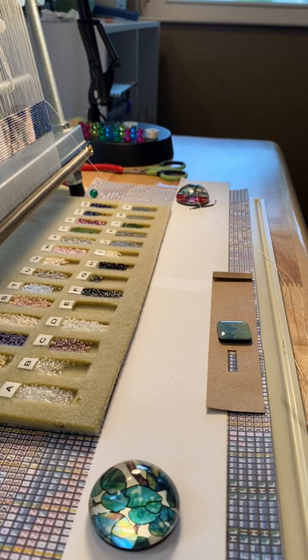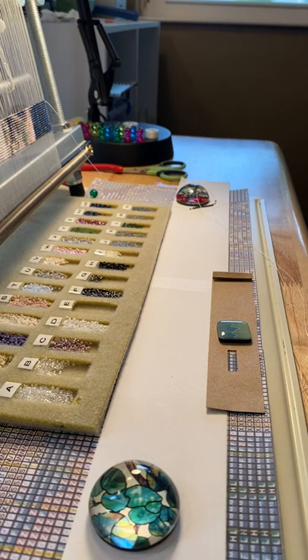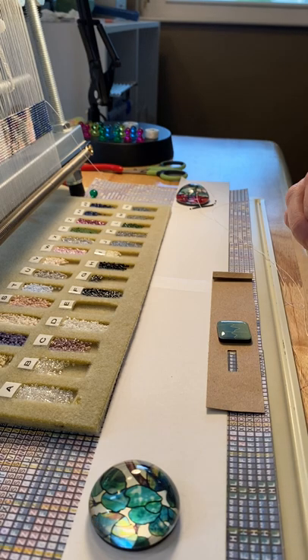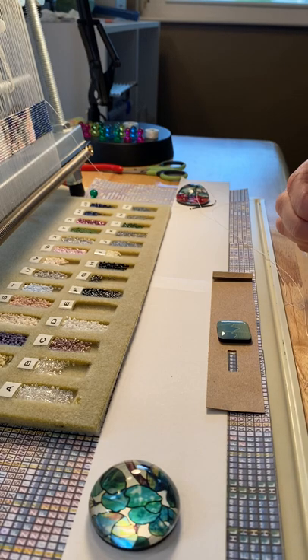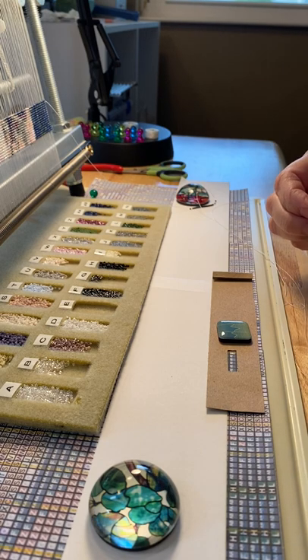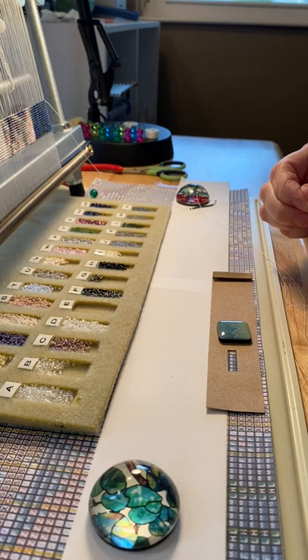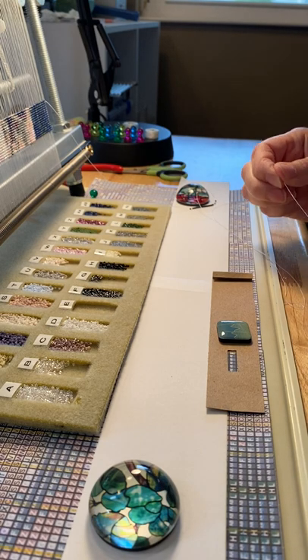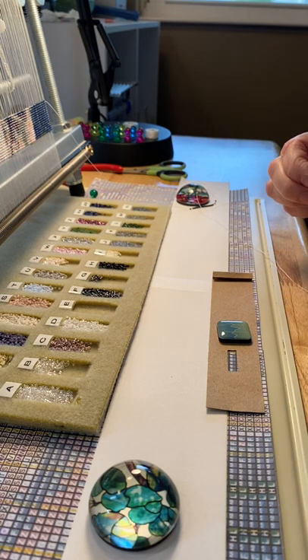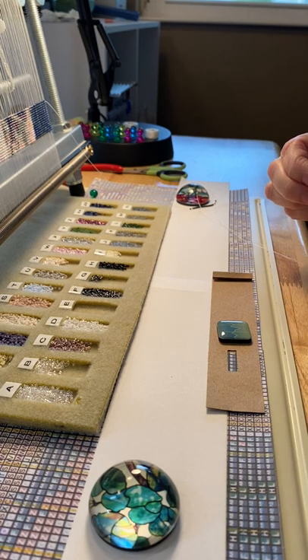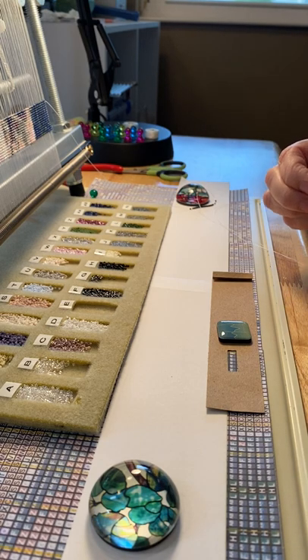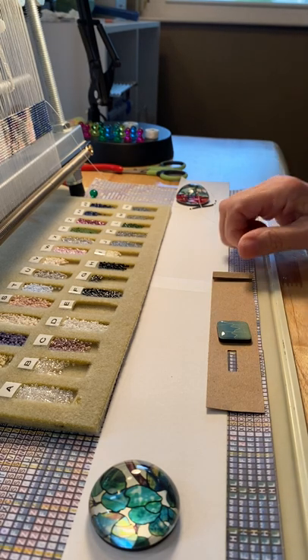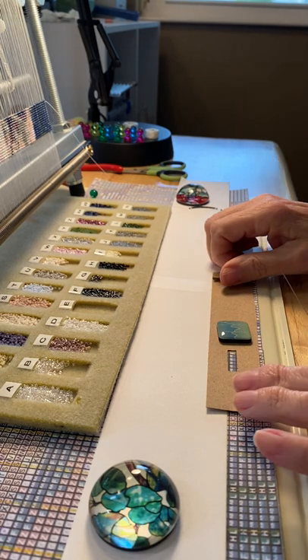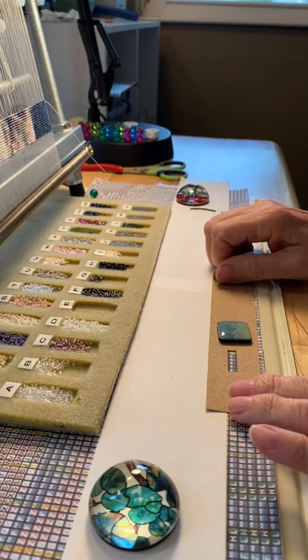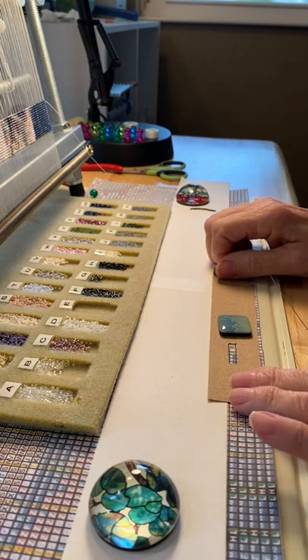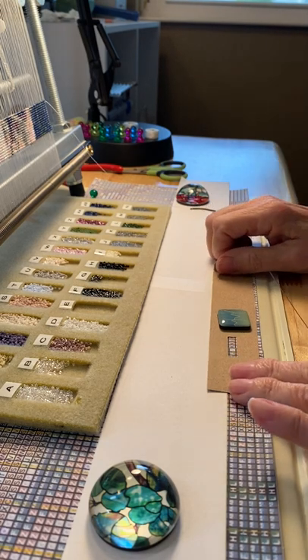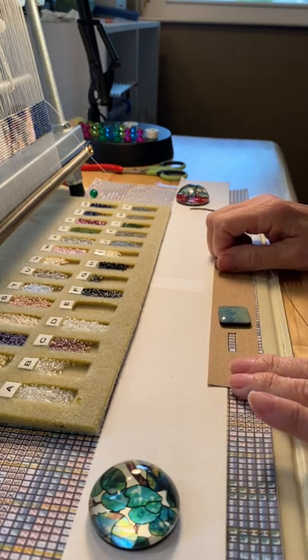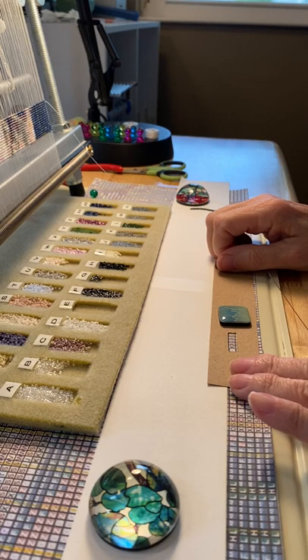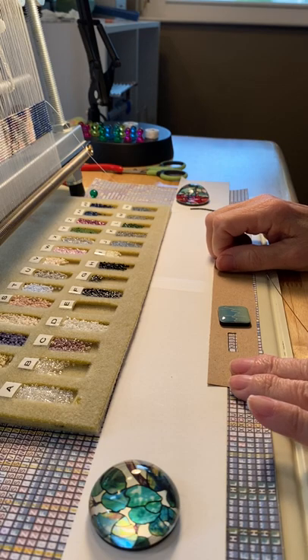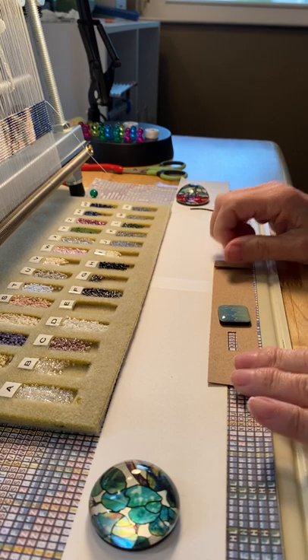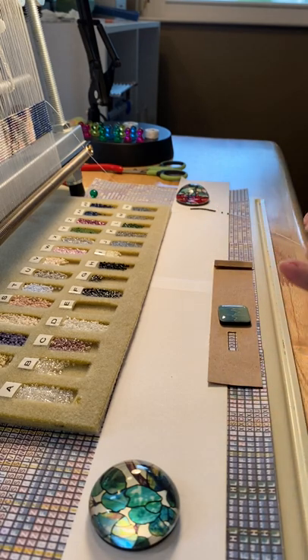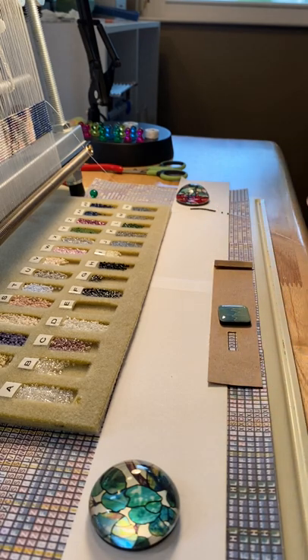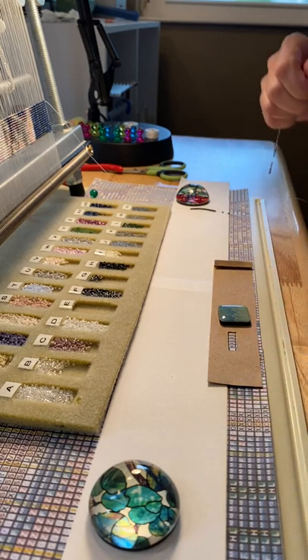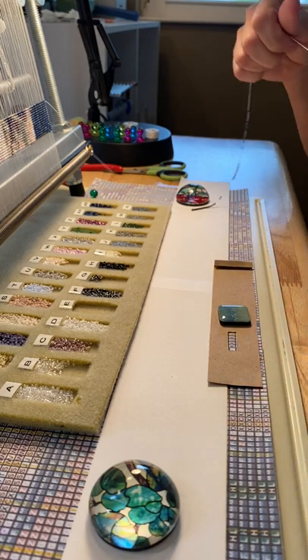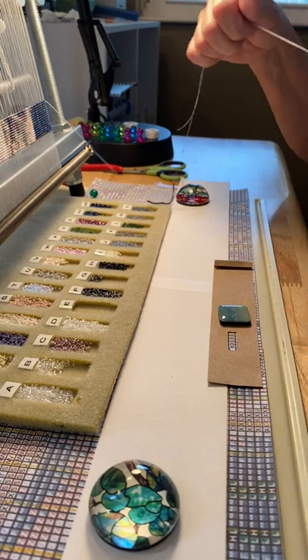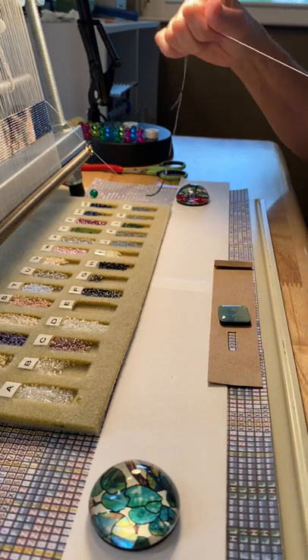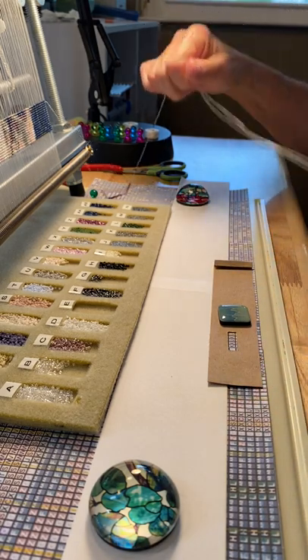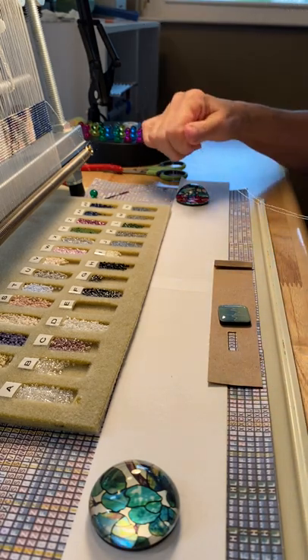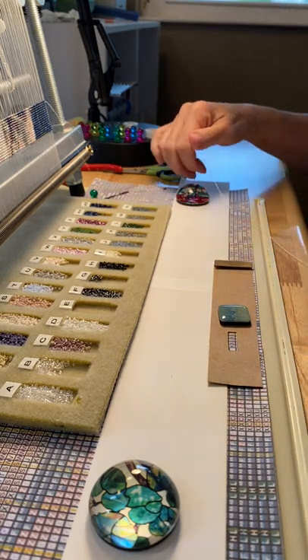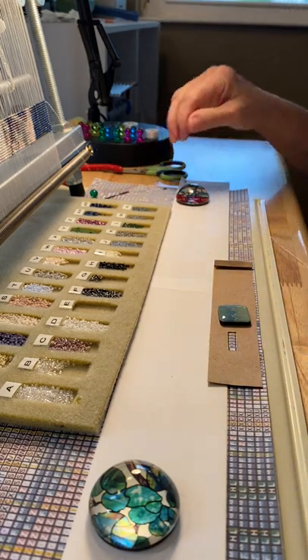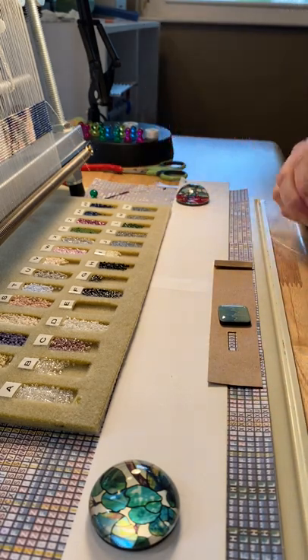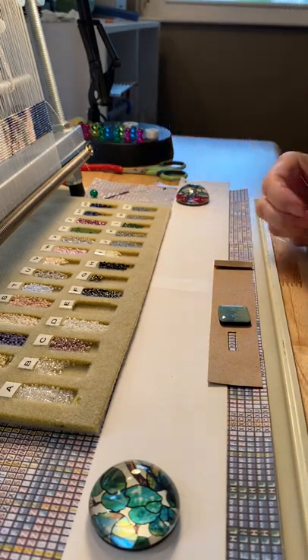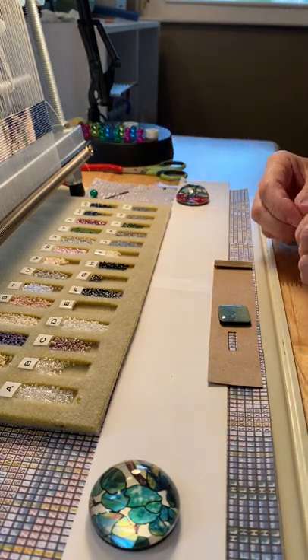I've started a row for my next row of beads, and for those of you who have been asking what the process actually is, I thought I'd give you a little quick video.